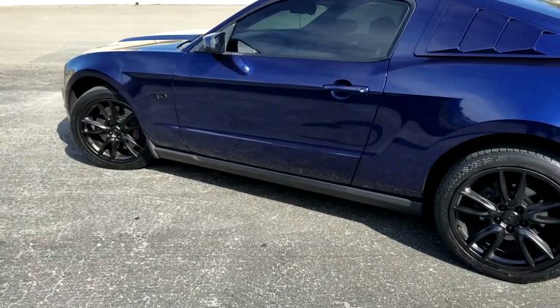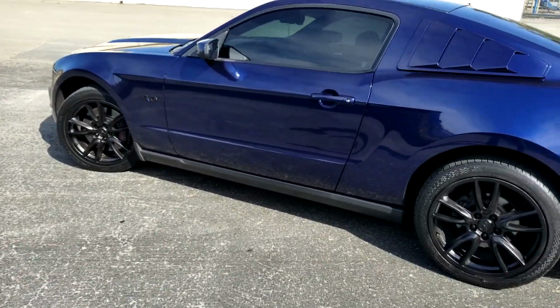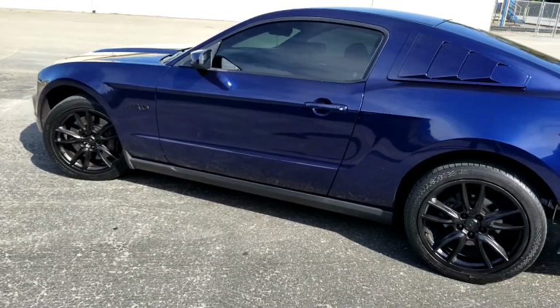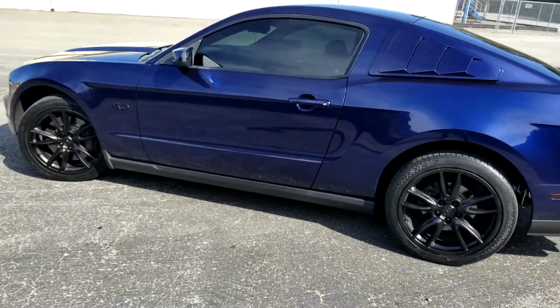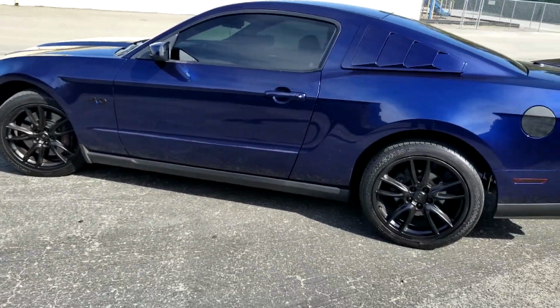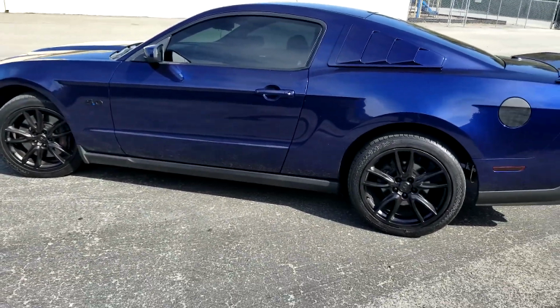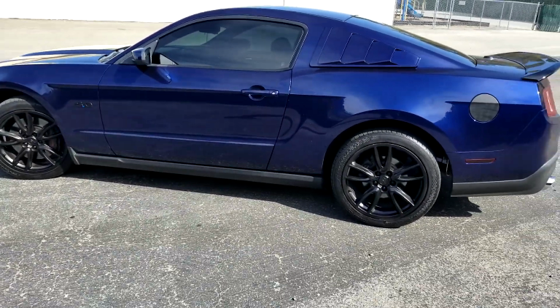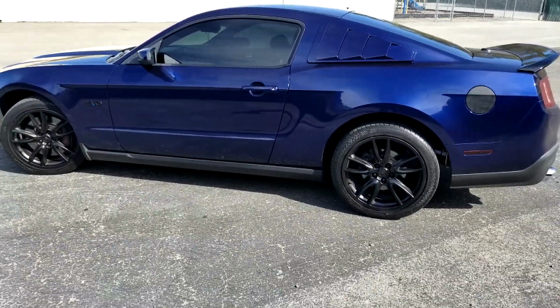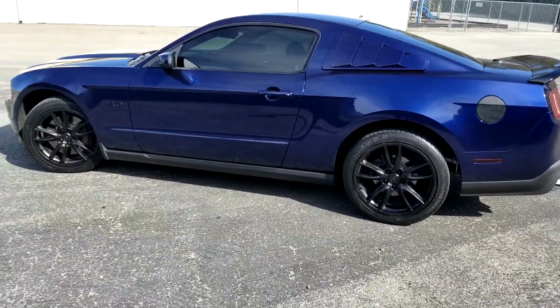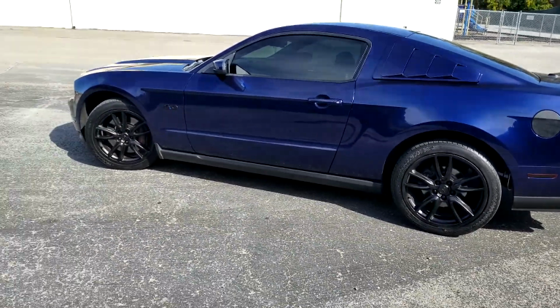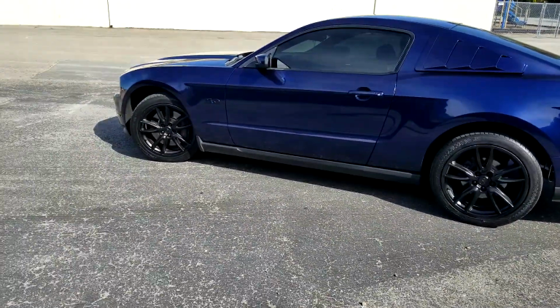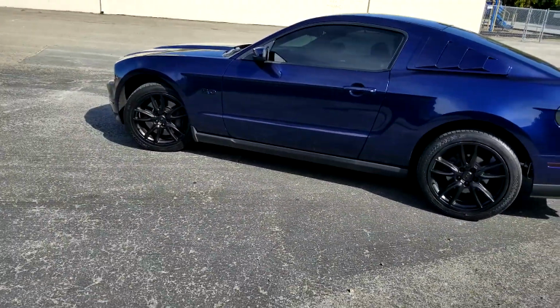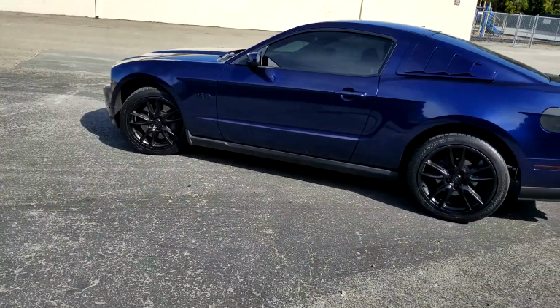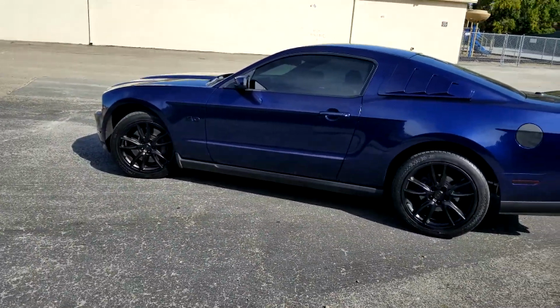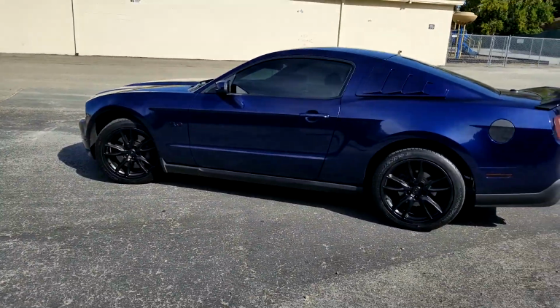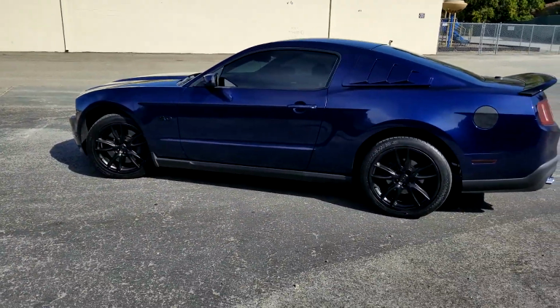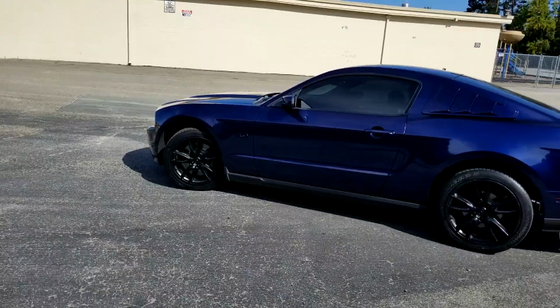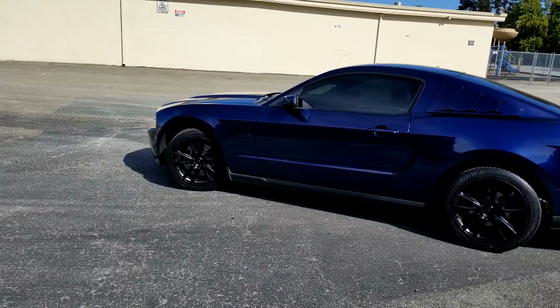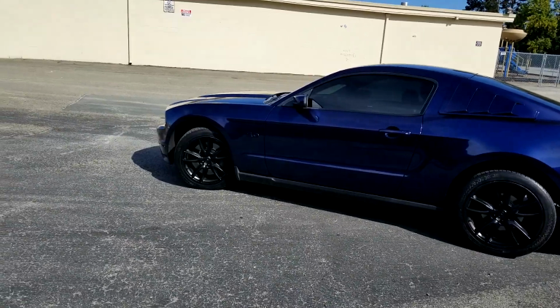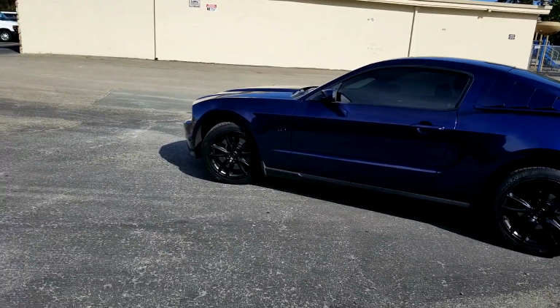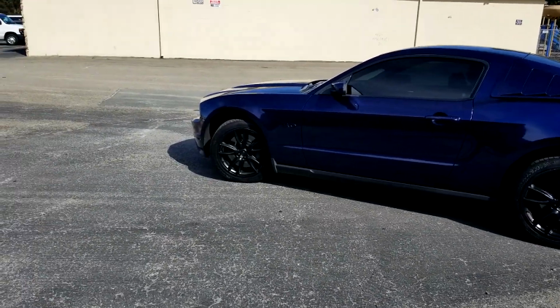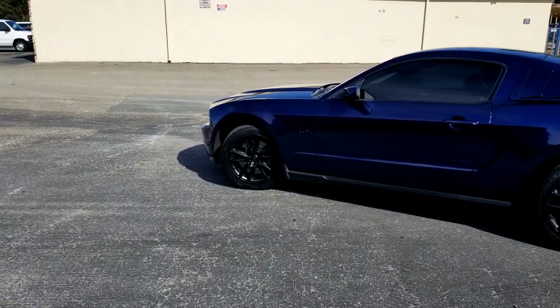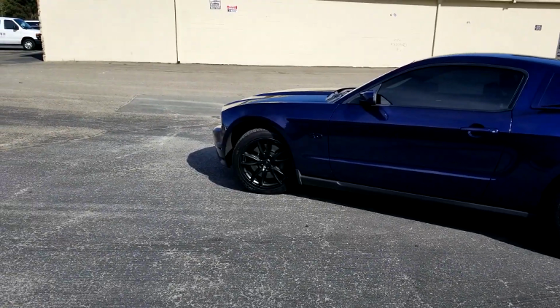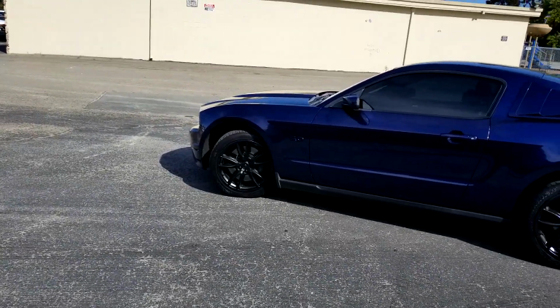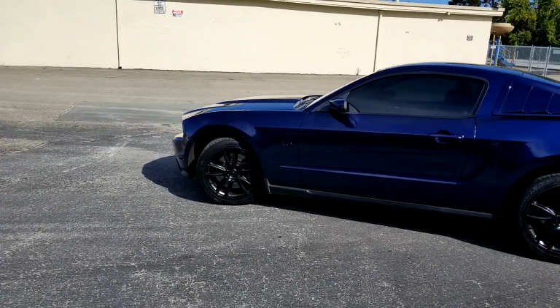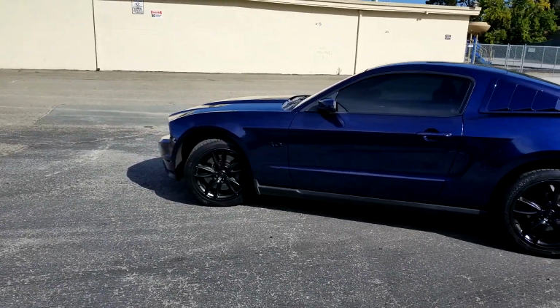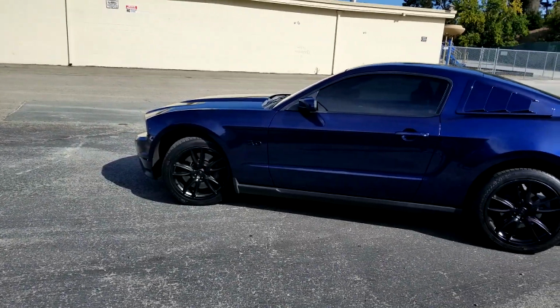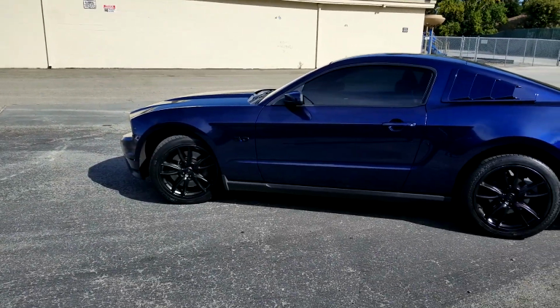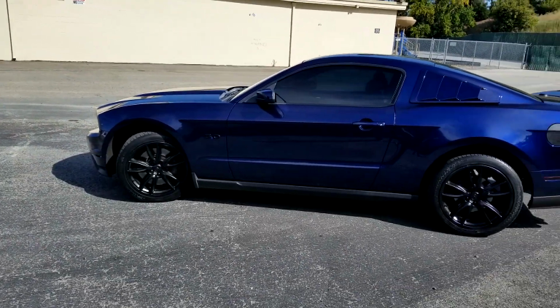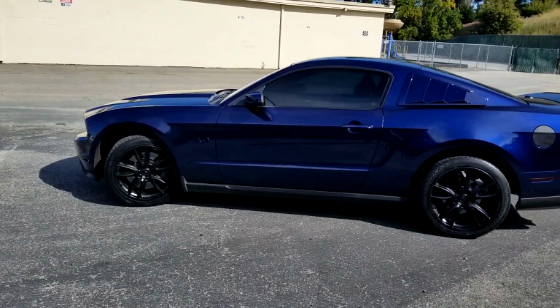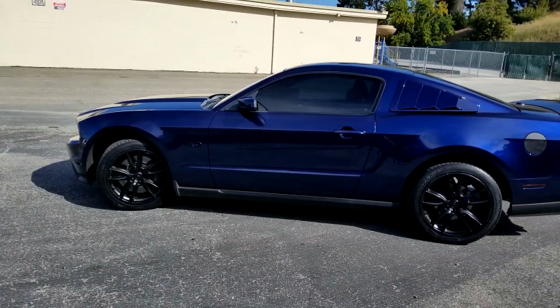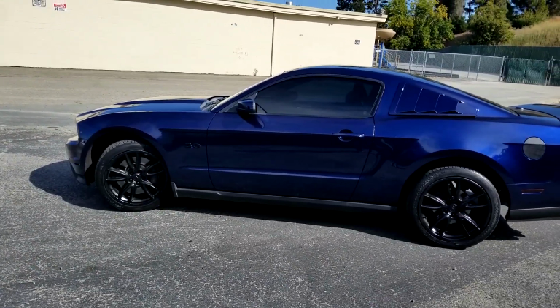There it is, guys — my car with the rims painted black. Thank you guys for watching. Well, just enjoy it. Bye.